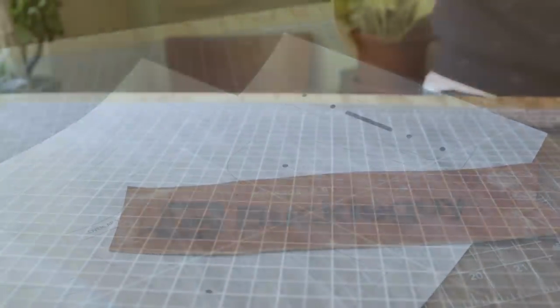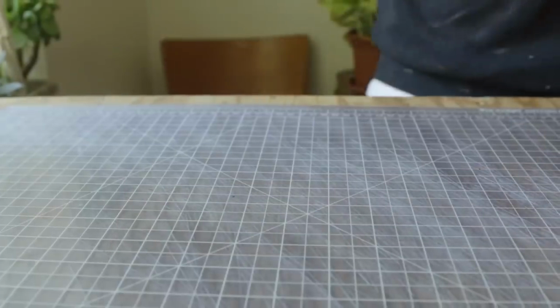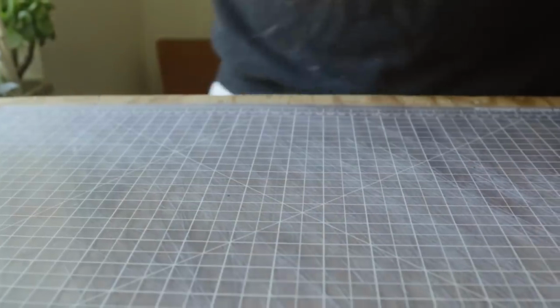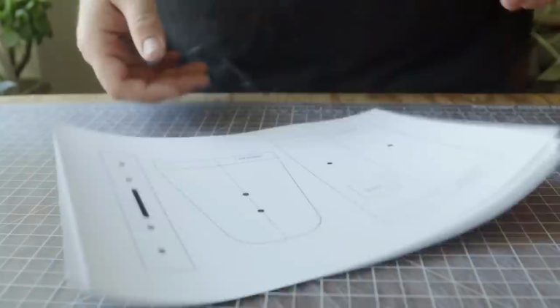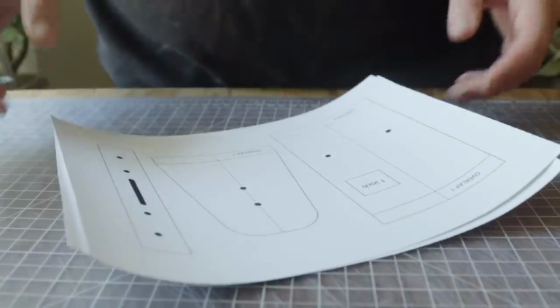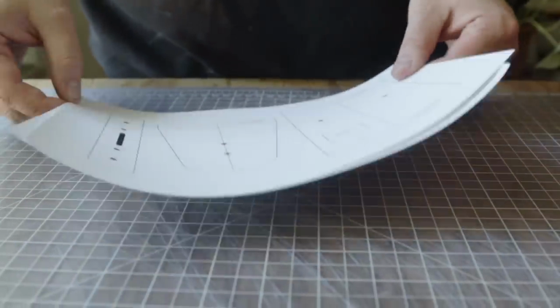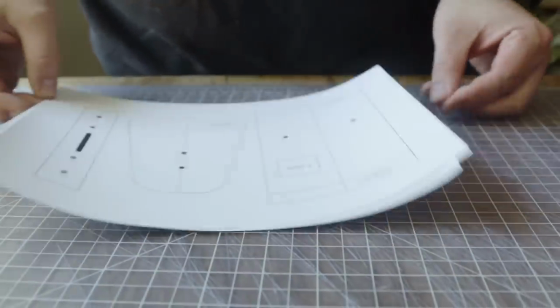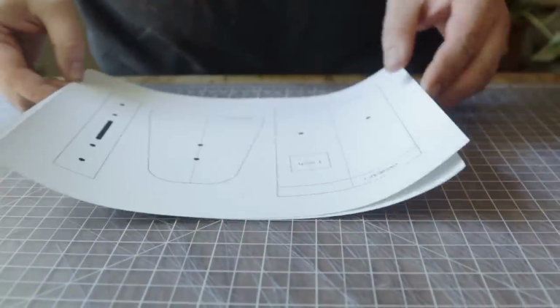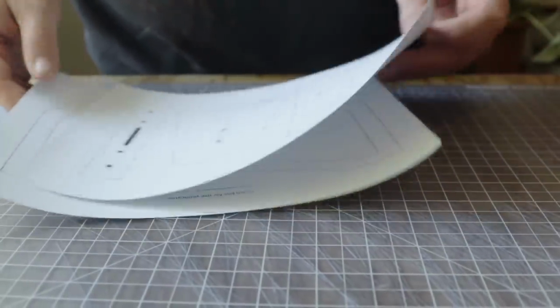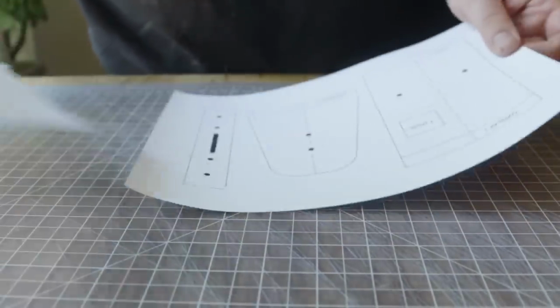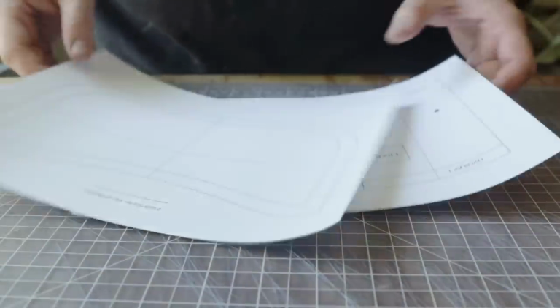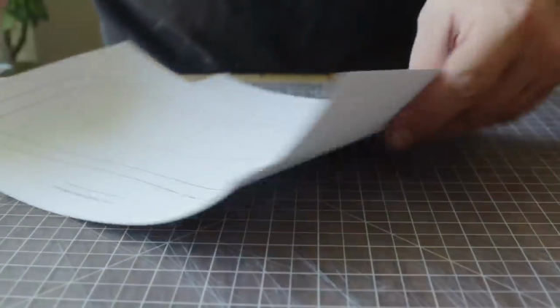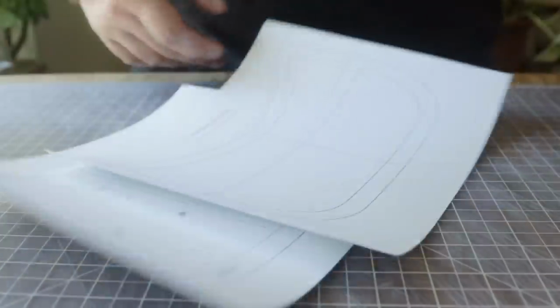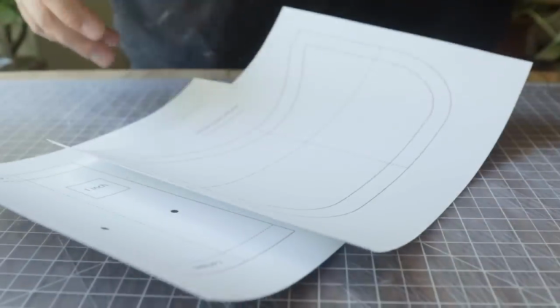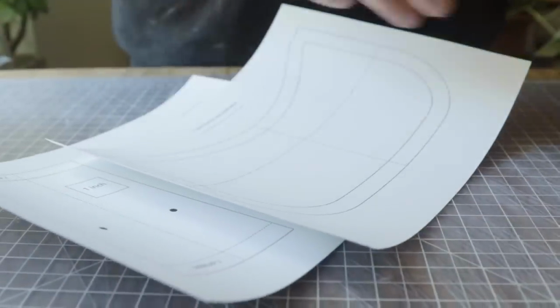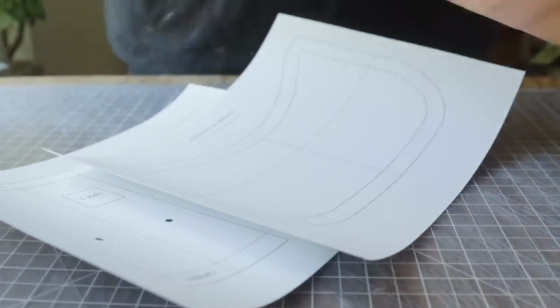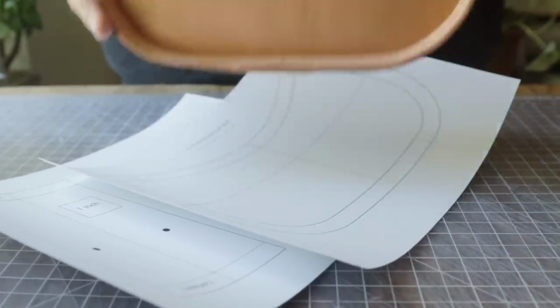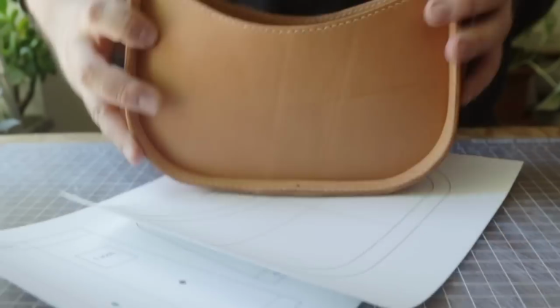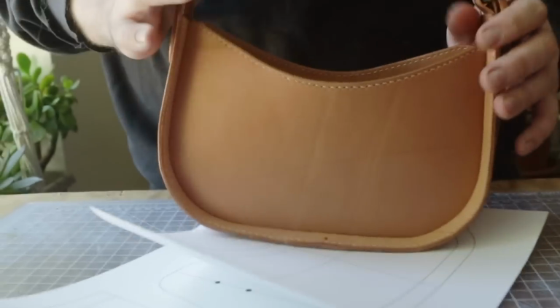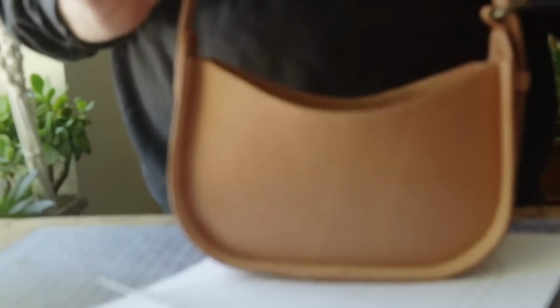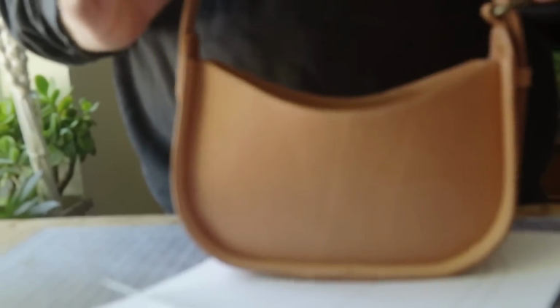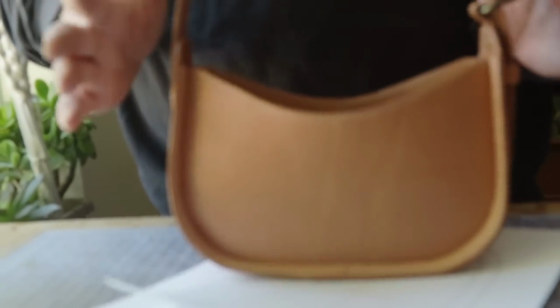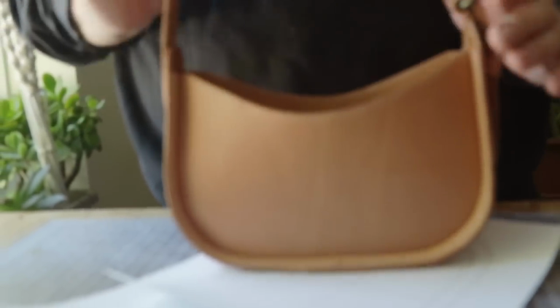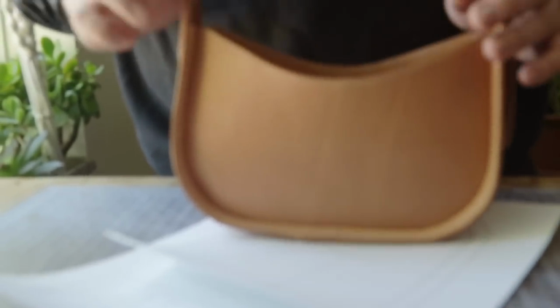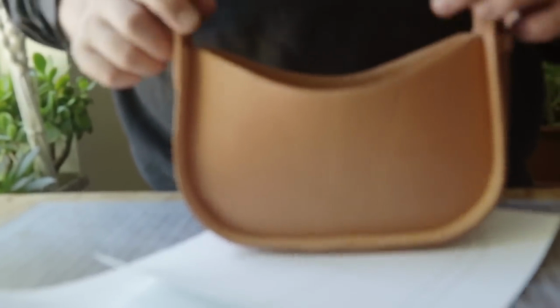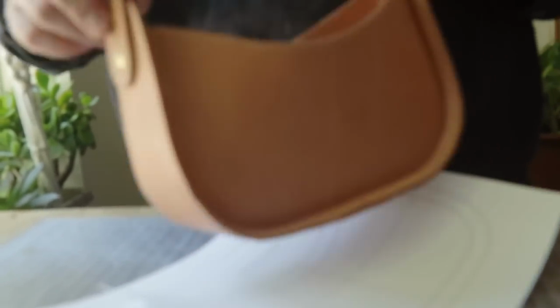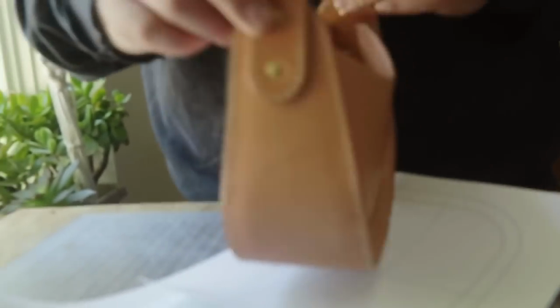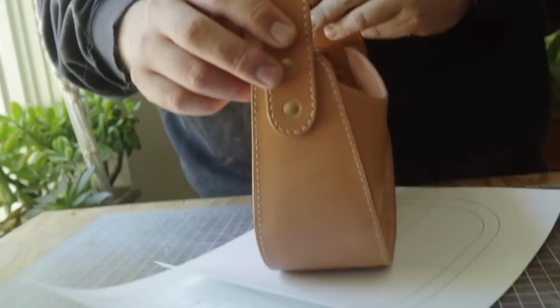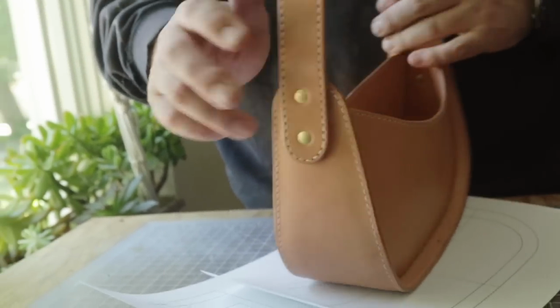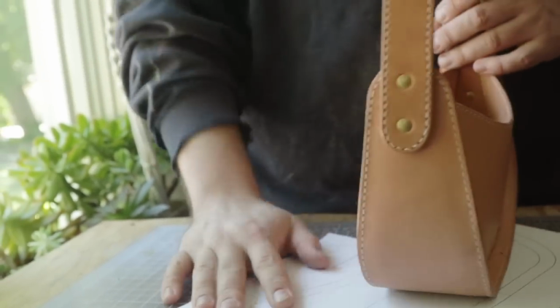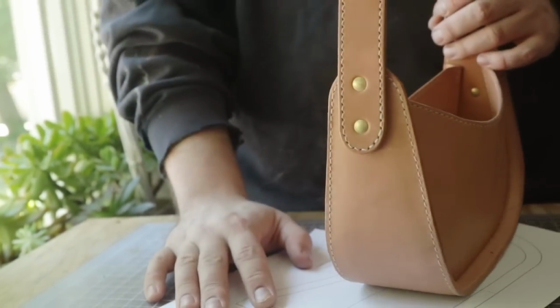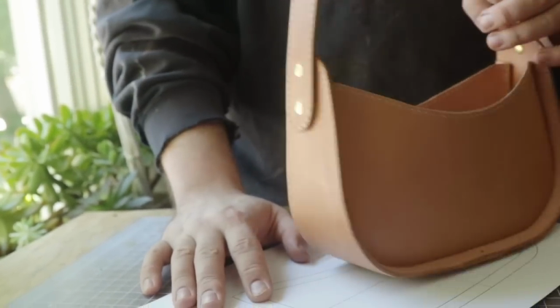Hey everybody, we got a big one today. A lot of you on Instagram have been waiting for this — this is Kaylina's baguette bag video. This is a baguette that Kaylina designed. It is a beautiful bag, and the pattern is going to be in the description.